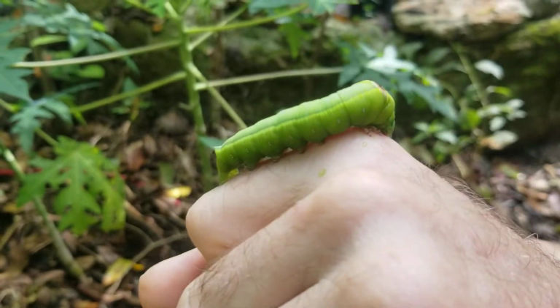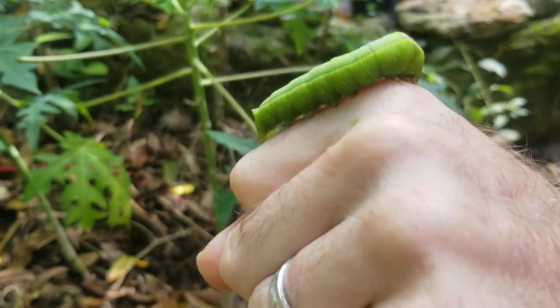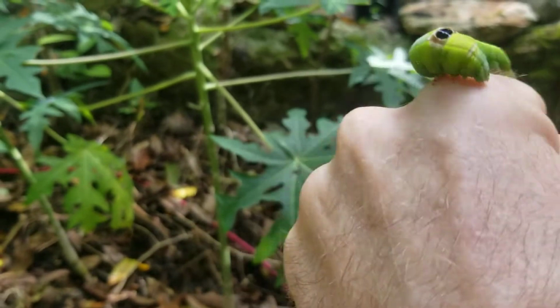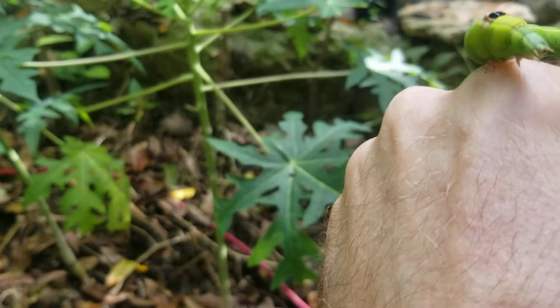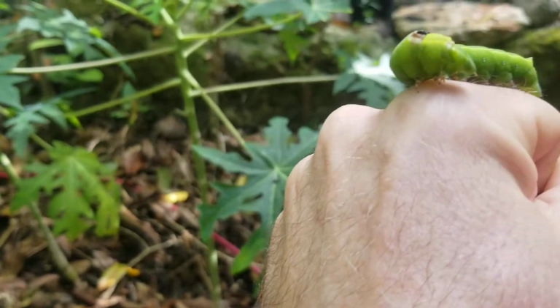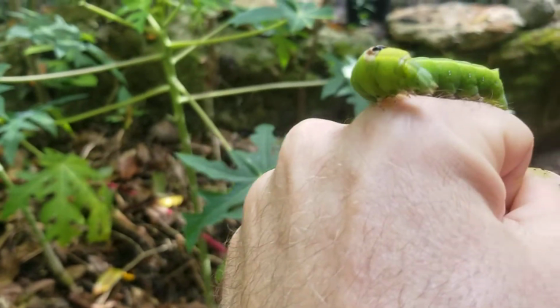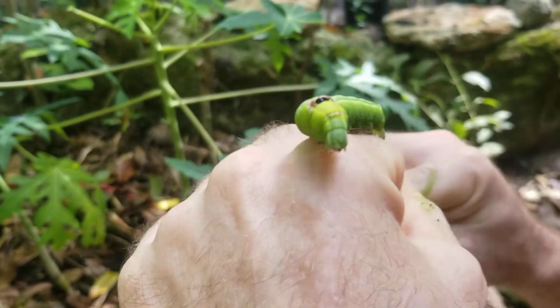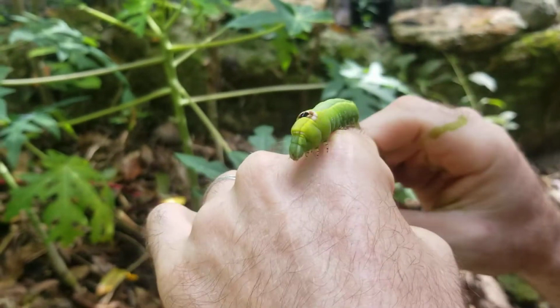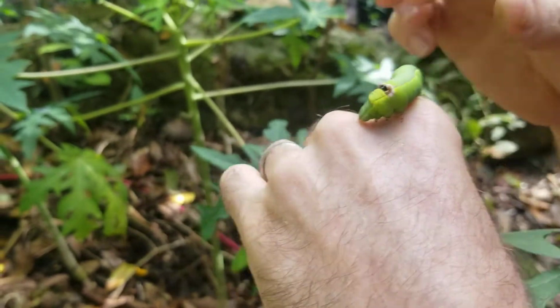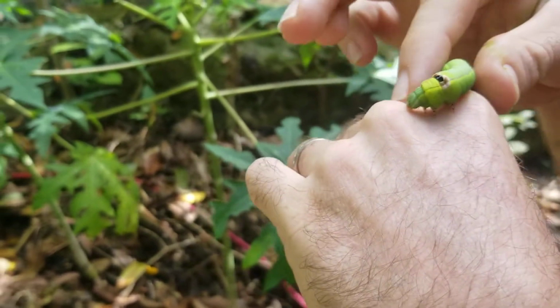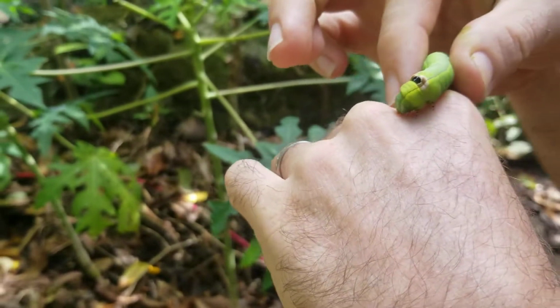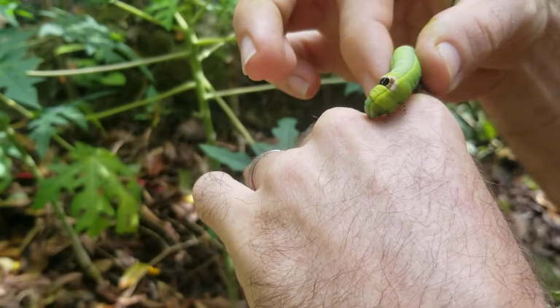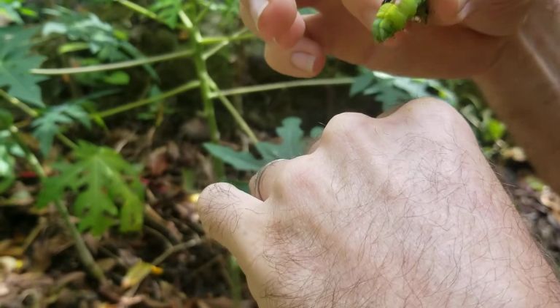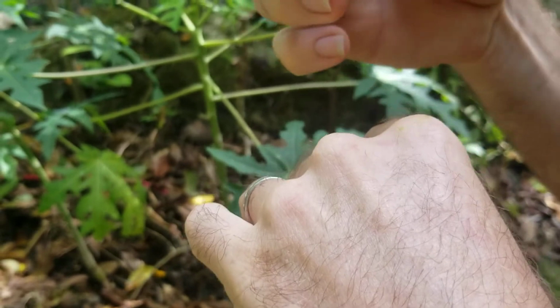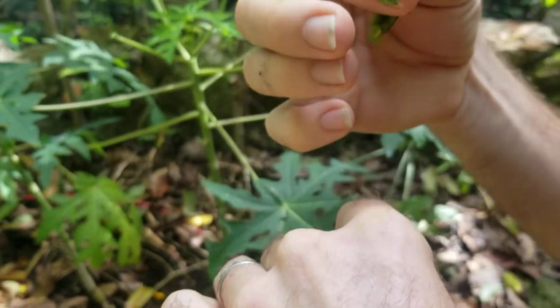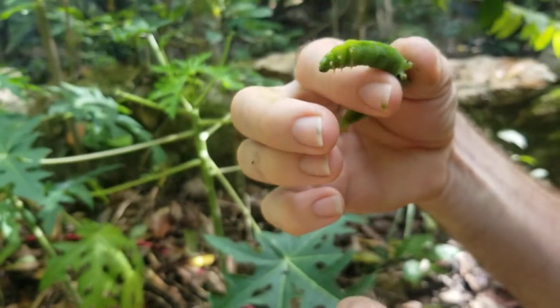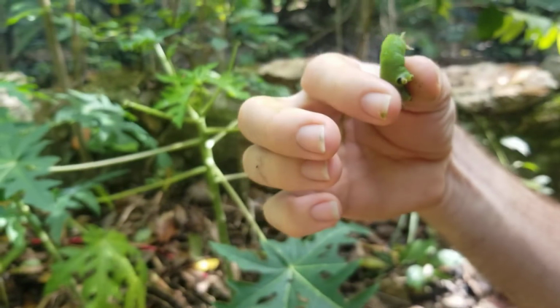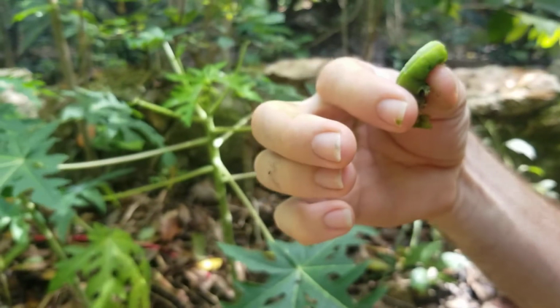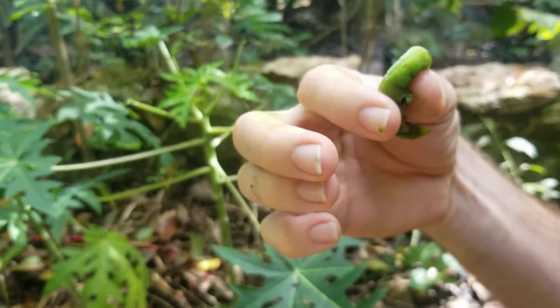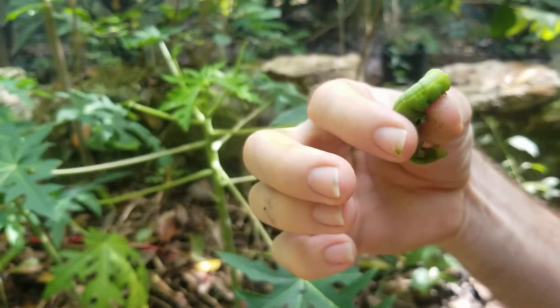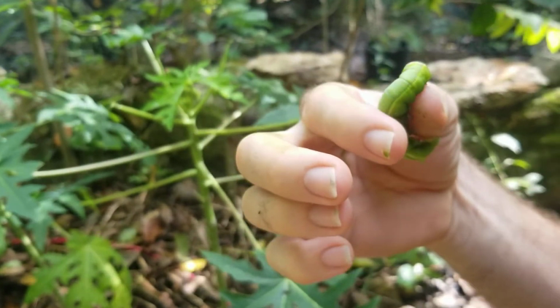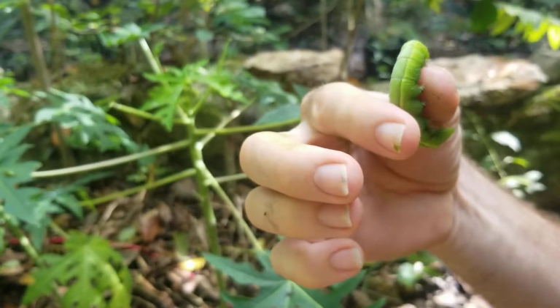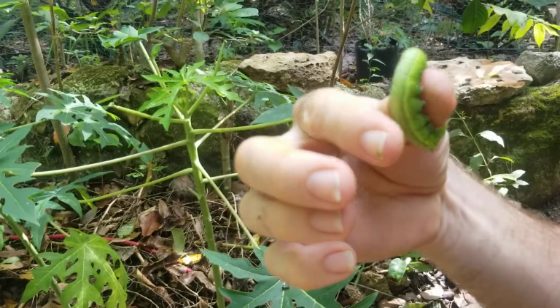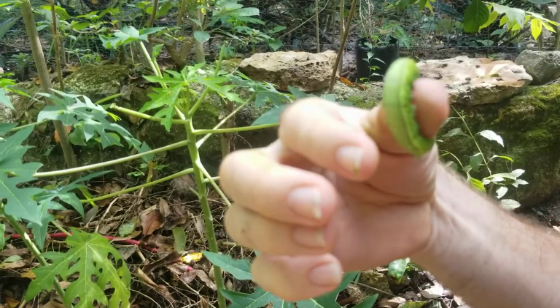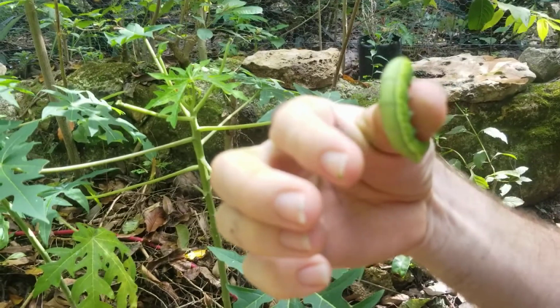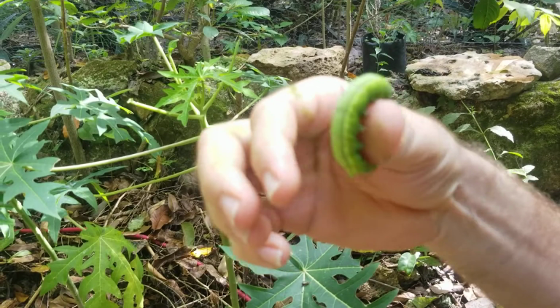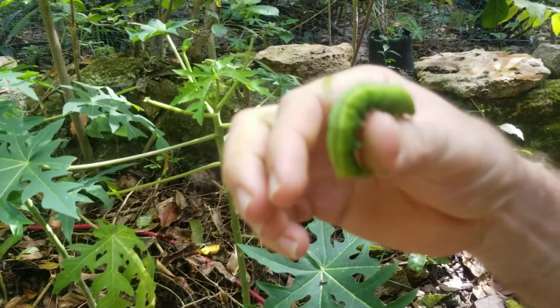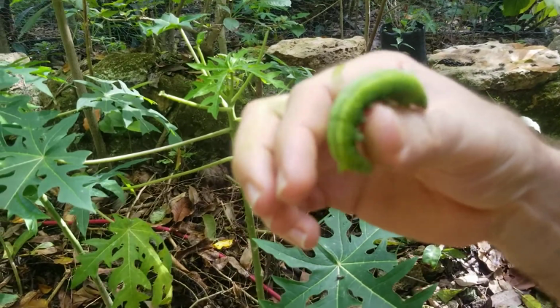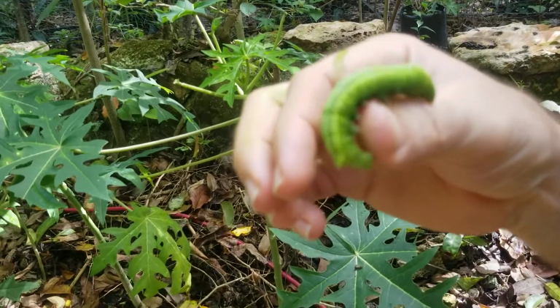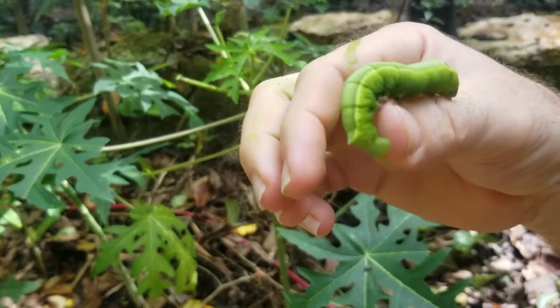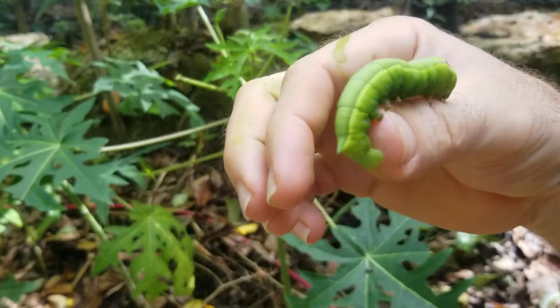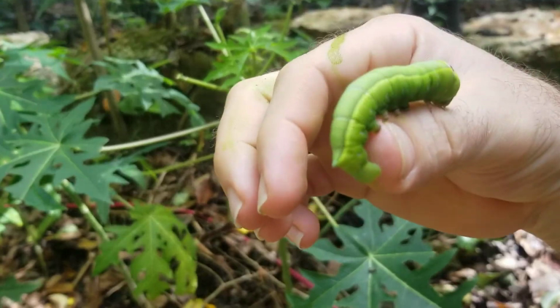It kind of looks like Snuffleupagus. Yeah, even when you grab him, he is strong — you can really feel him moving. They're really cool looking.